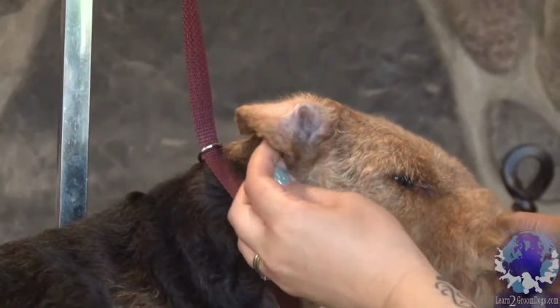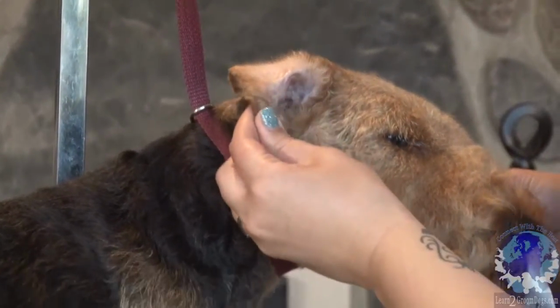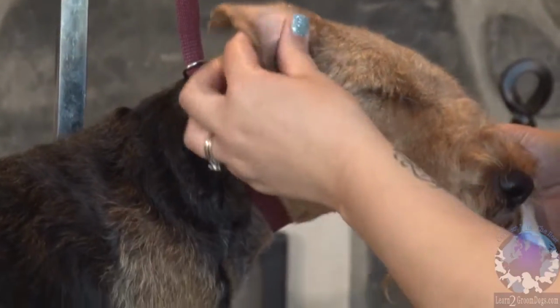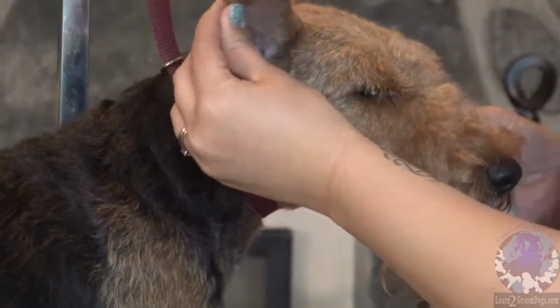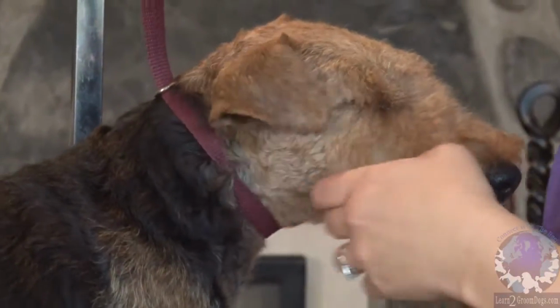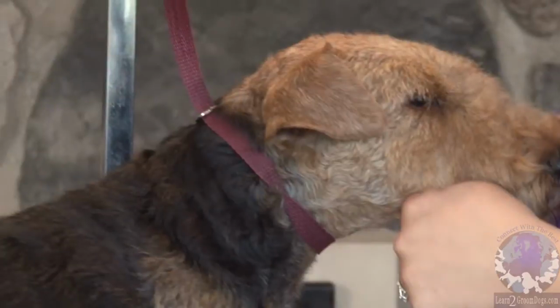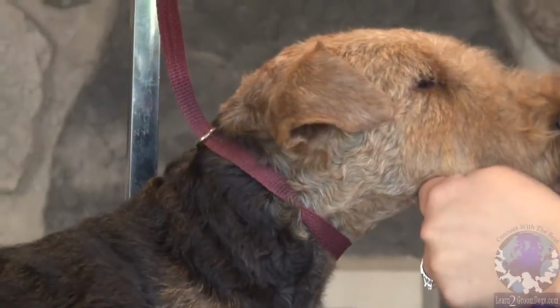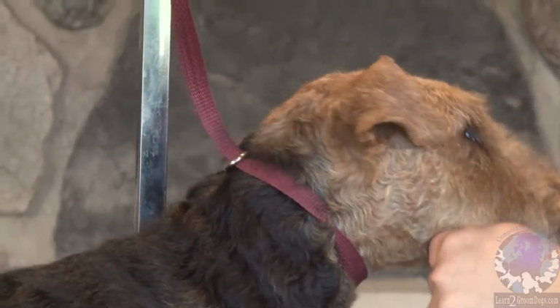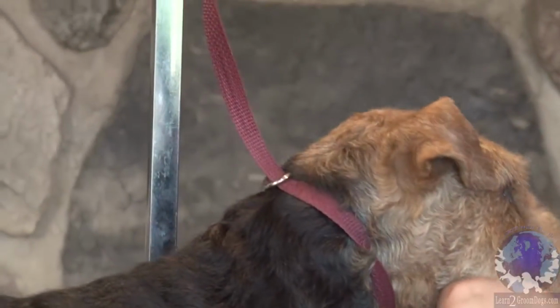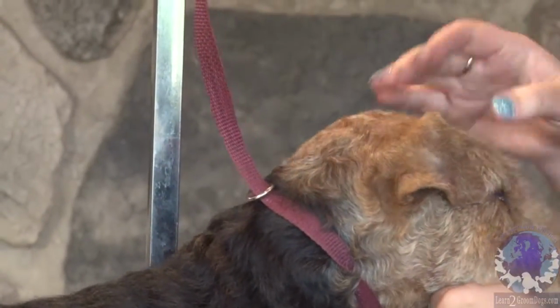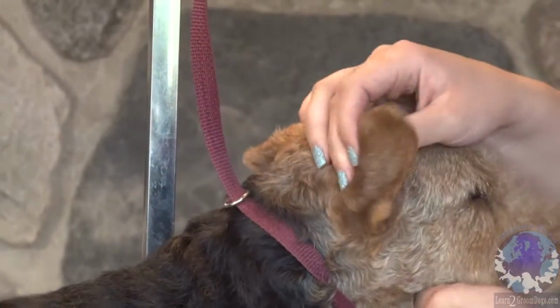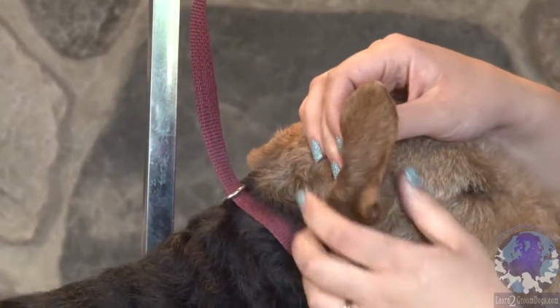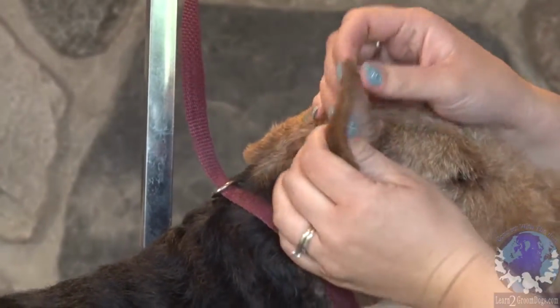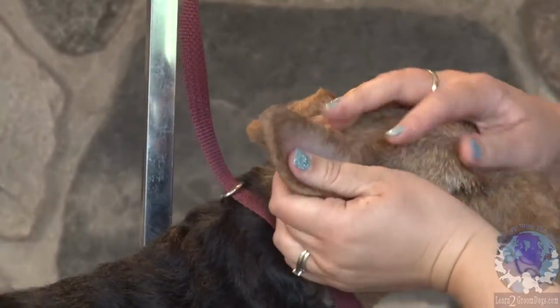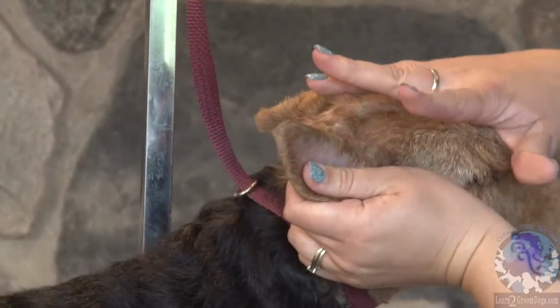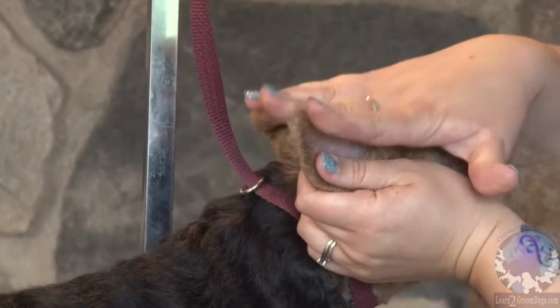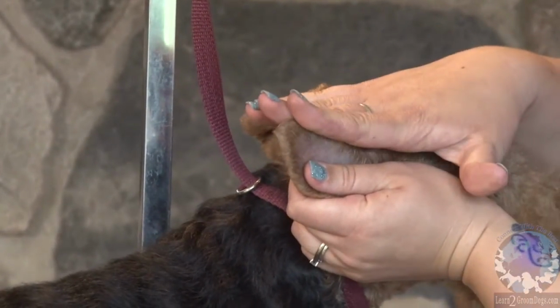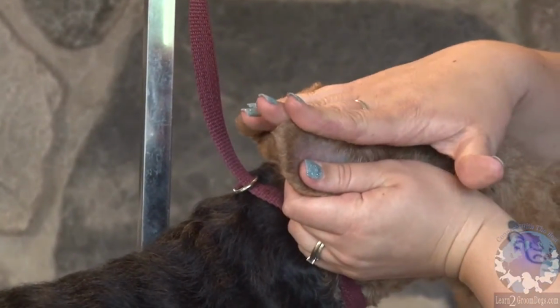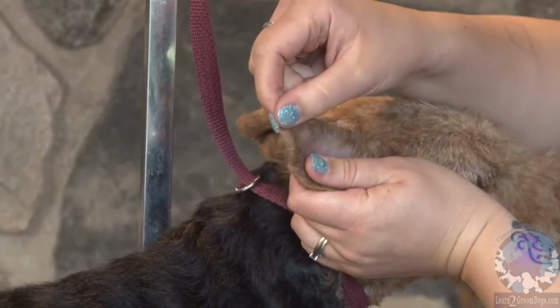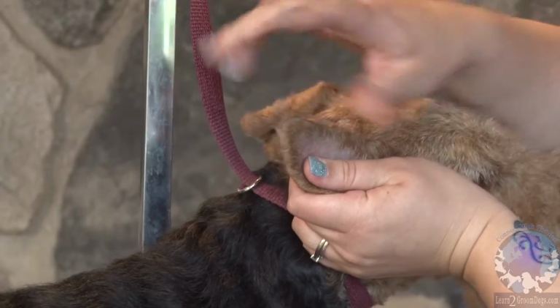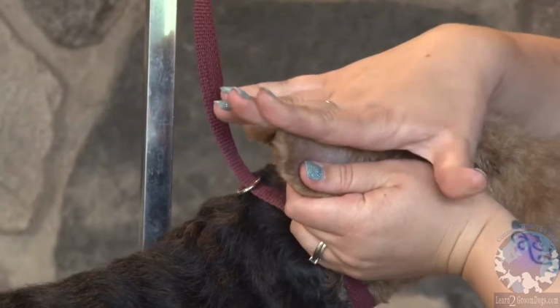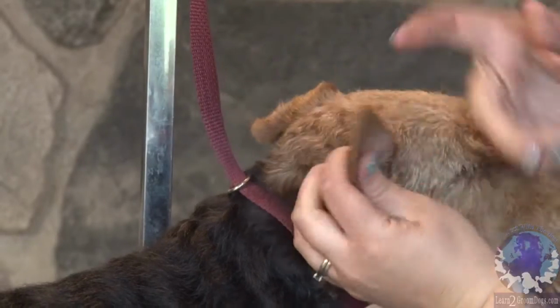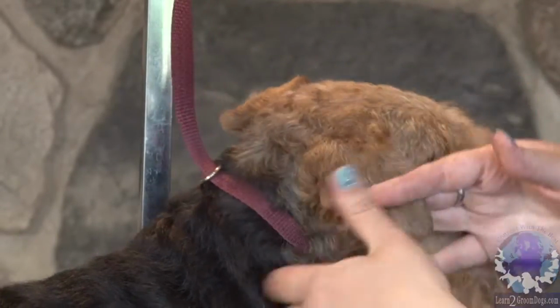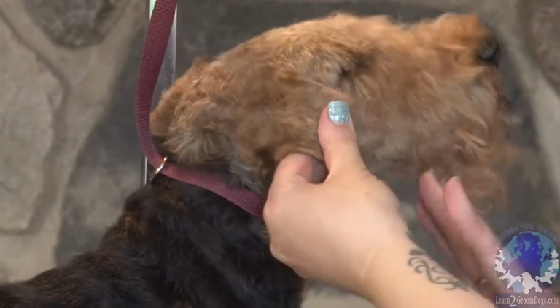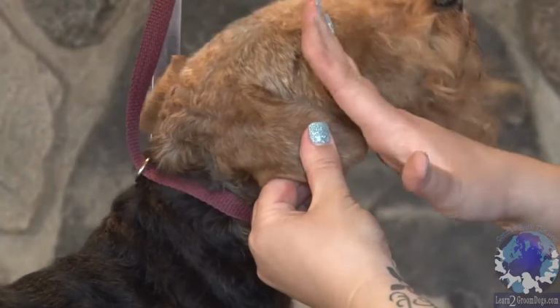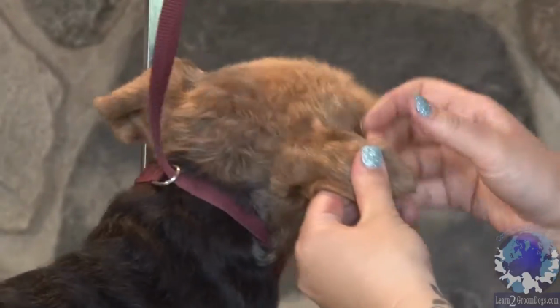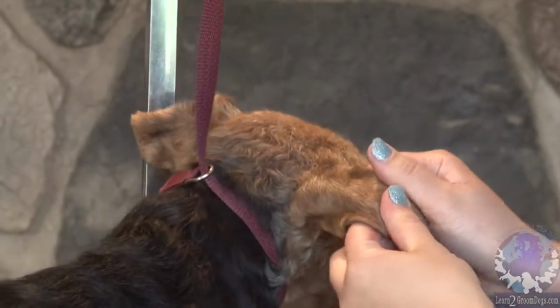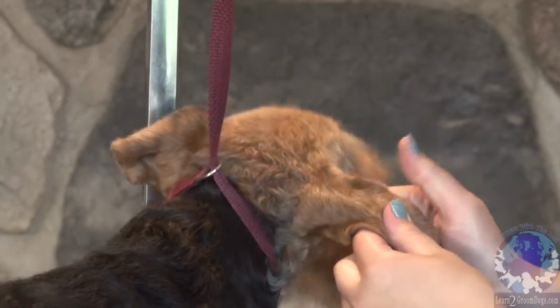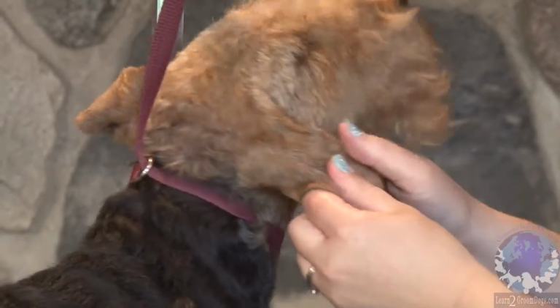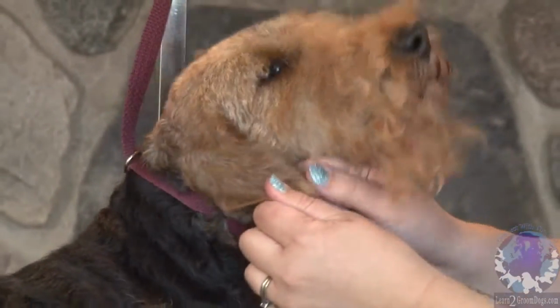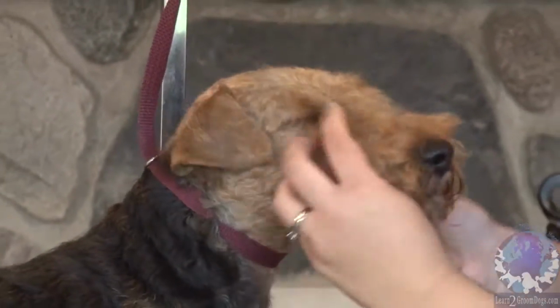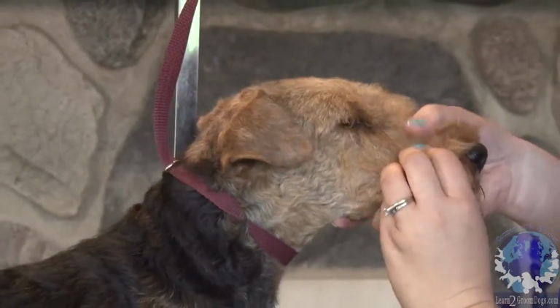Same thing with the scissors too. If you're trimming the edge of an ear with a scissor, always, always, always point the tip towards the tip of the ear this way. You don't want to go in this way because it's really, really easy to grab skin and make a cut.